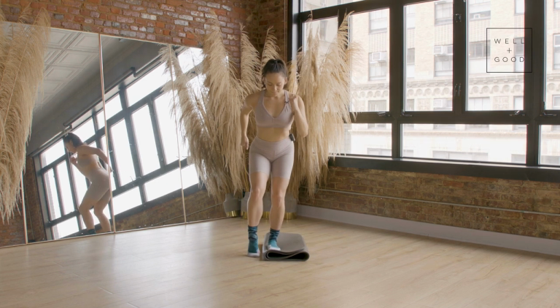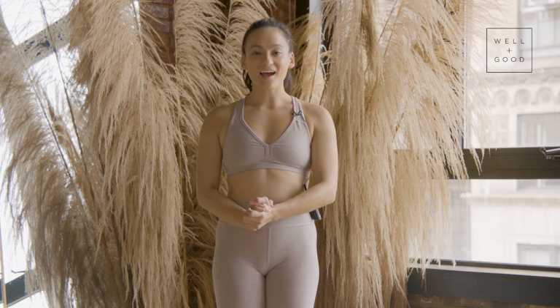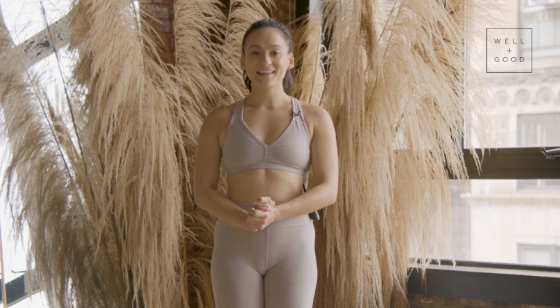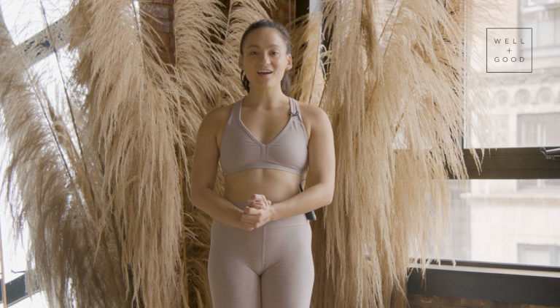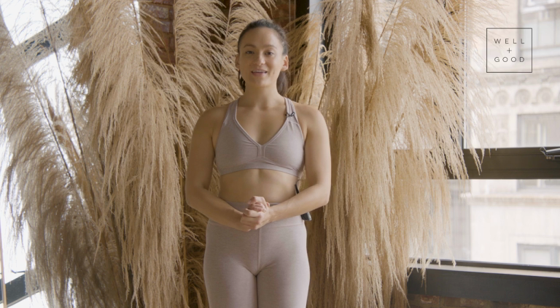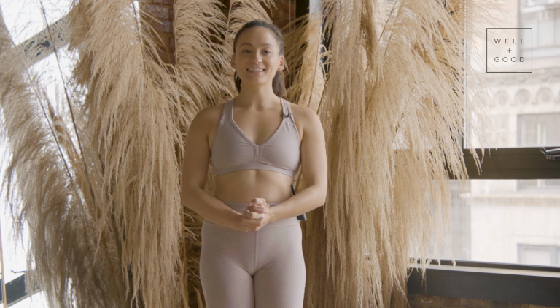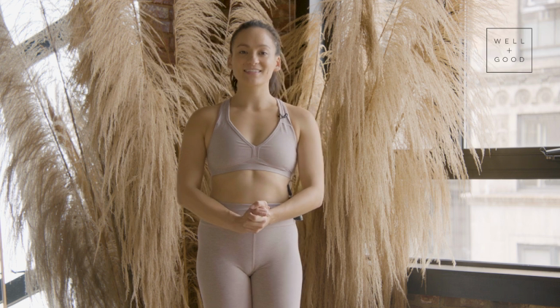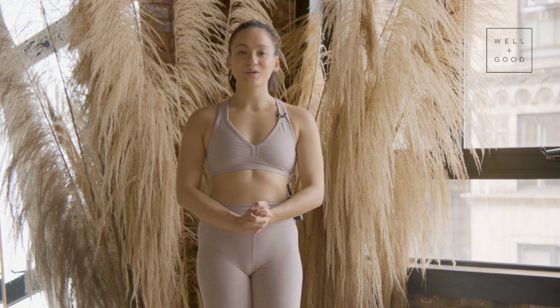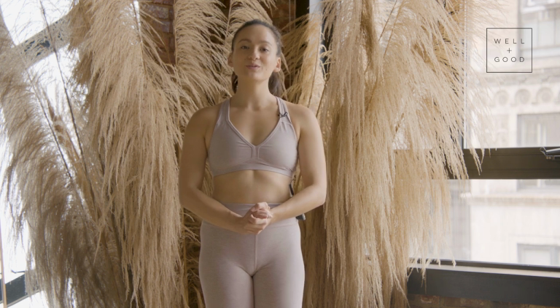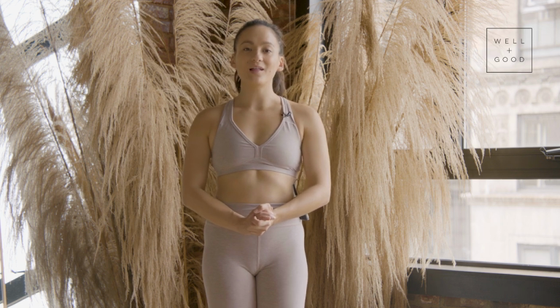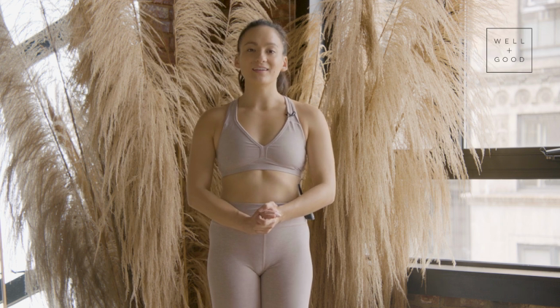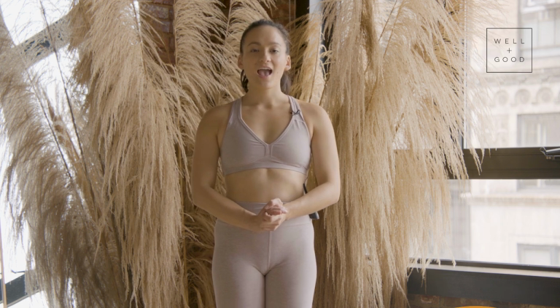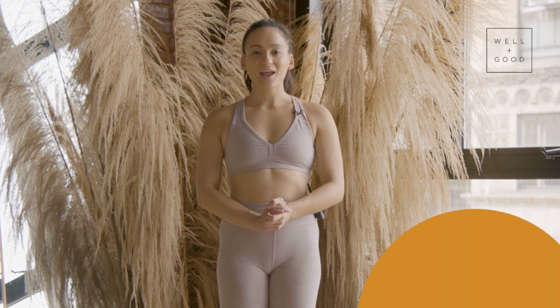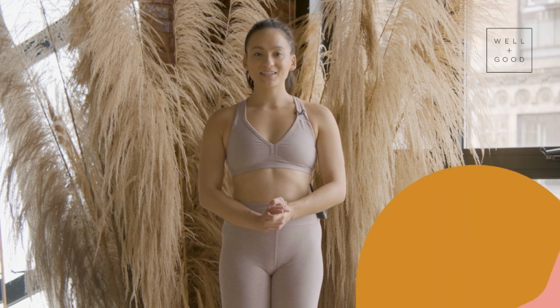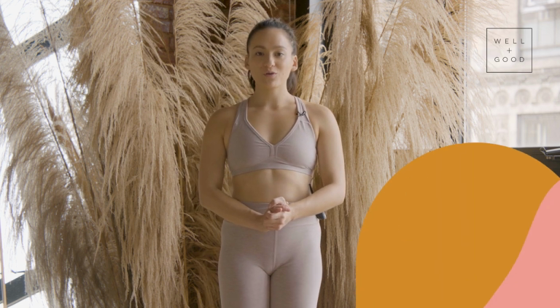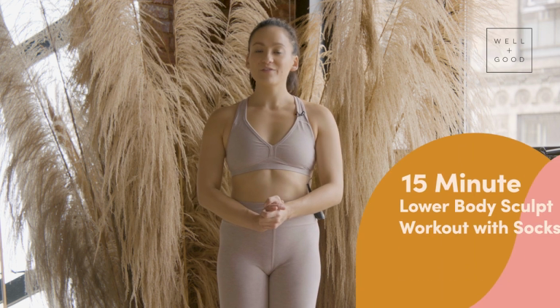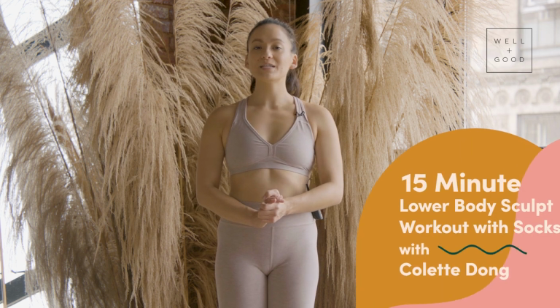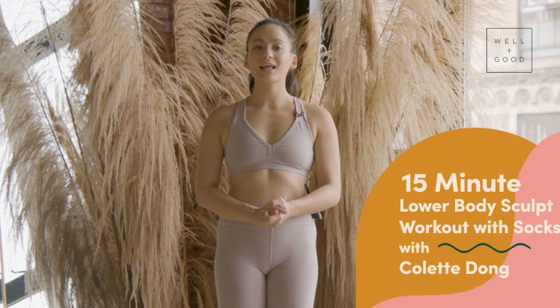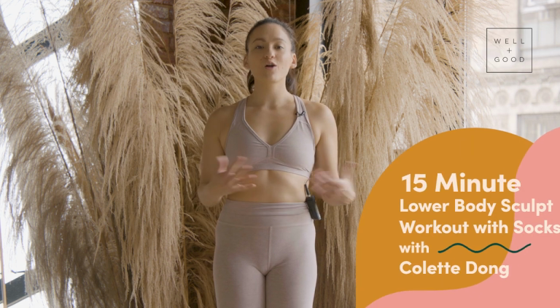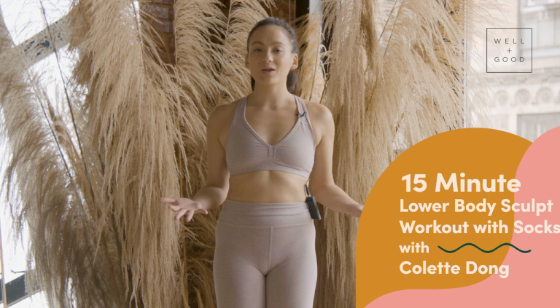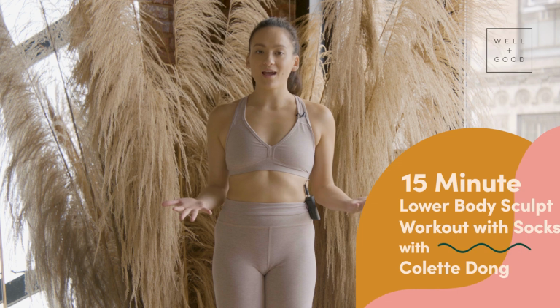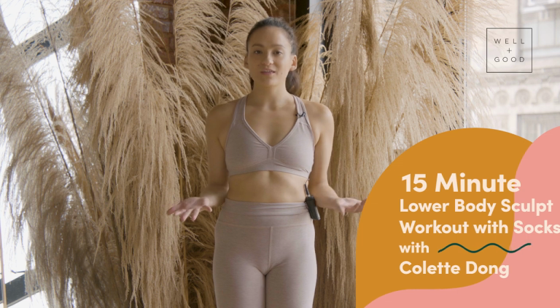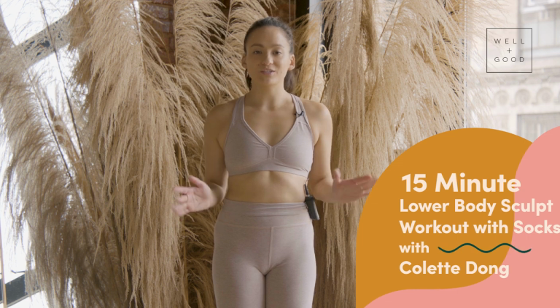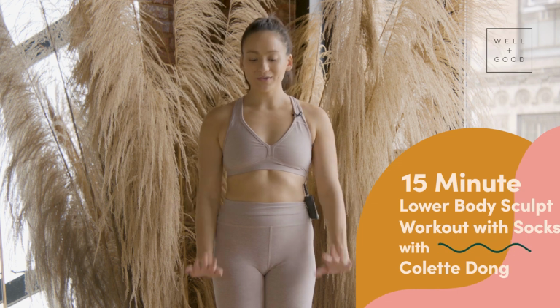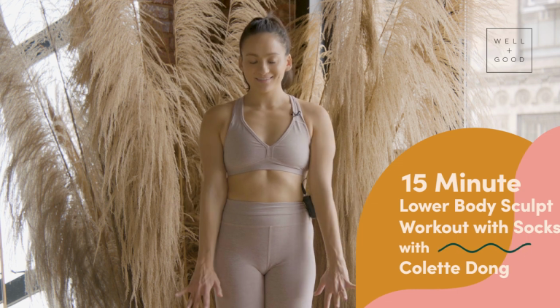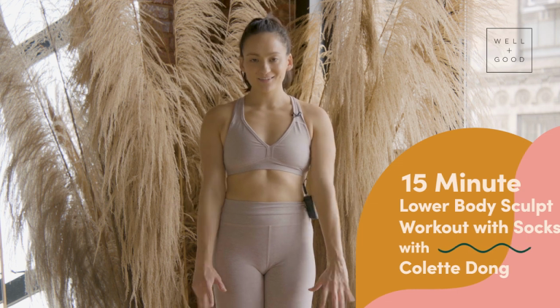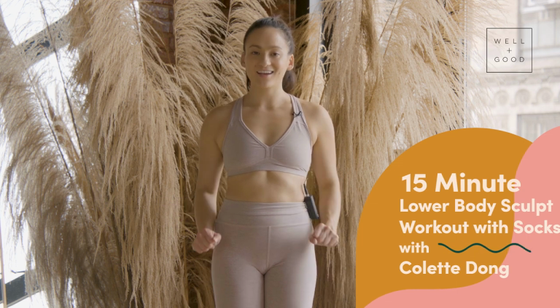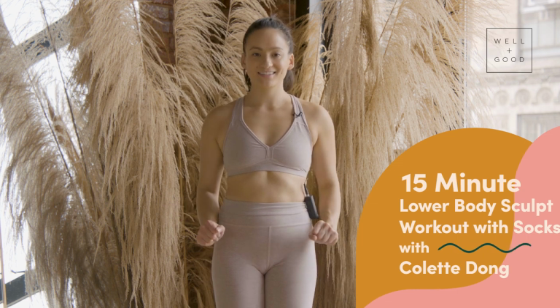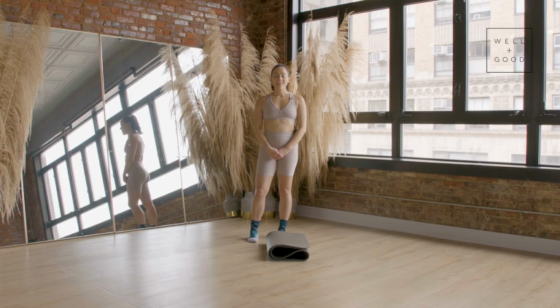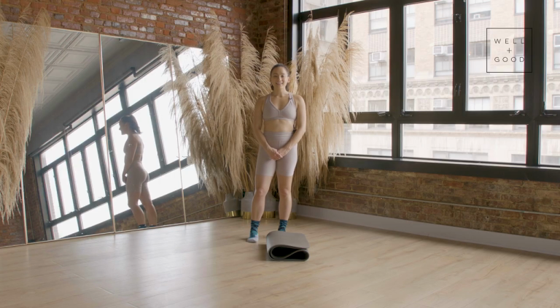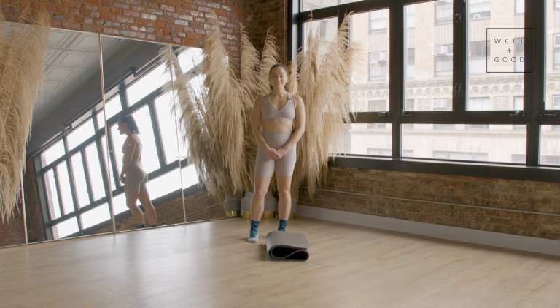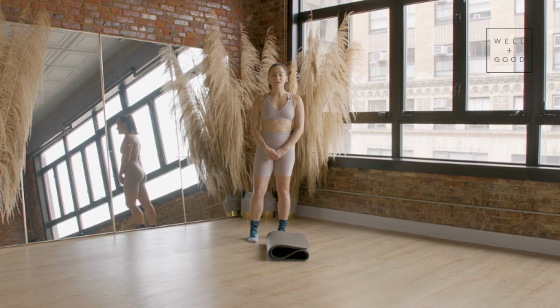Hi, I'm Colette Dong from The NAS, and this is Good Moves on Well and Good. Today I'm going to take you through a 15-minute lower body workout that you can do in your socks. Let's get started.